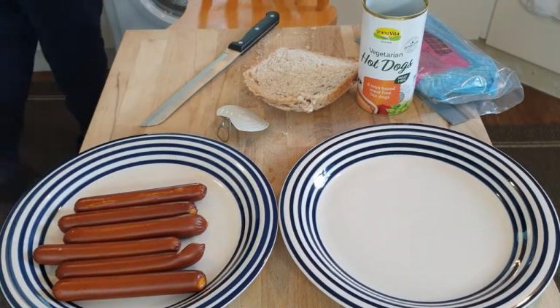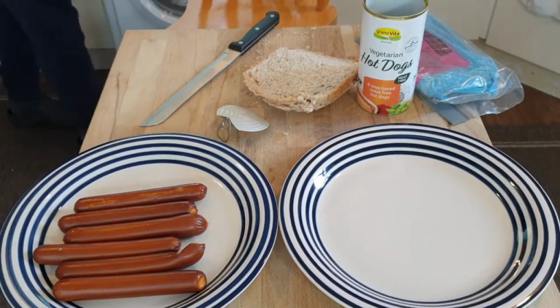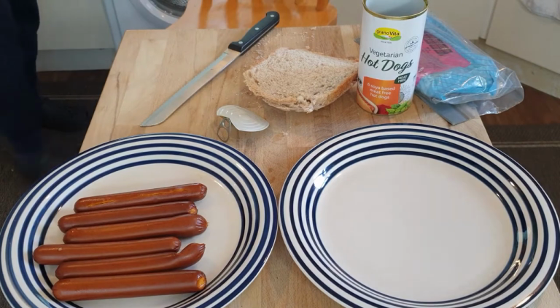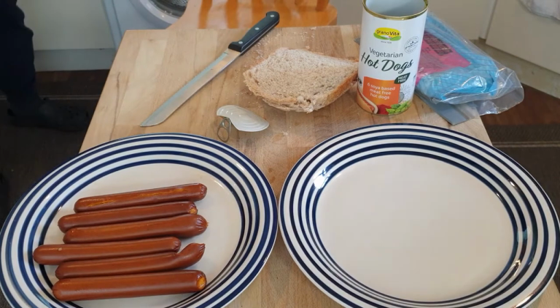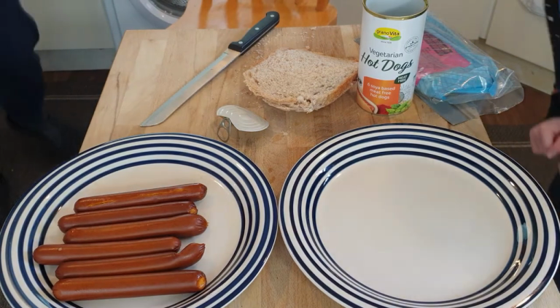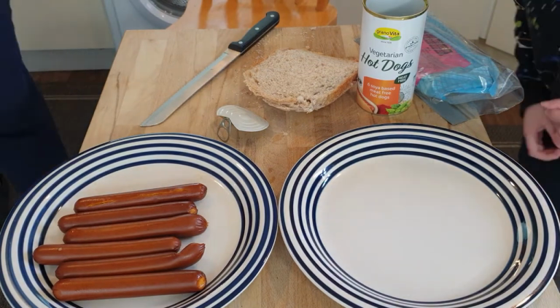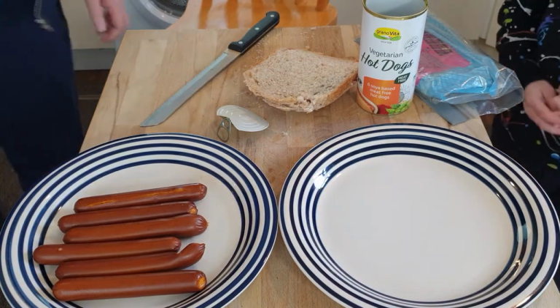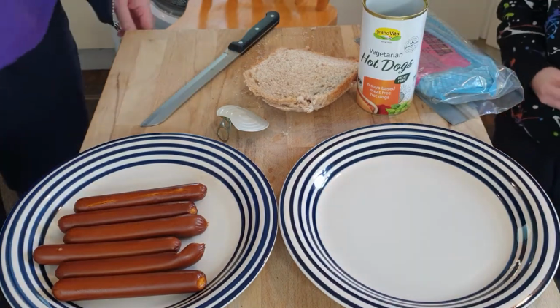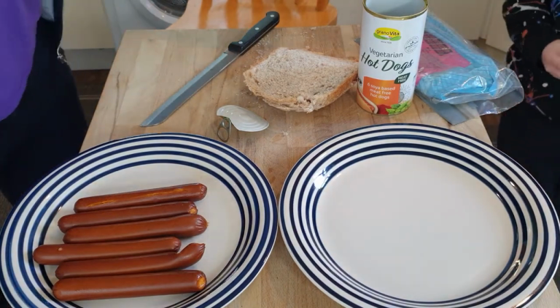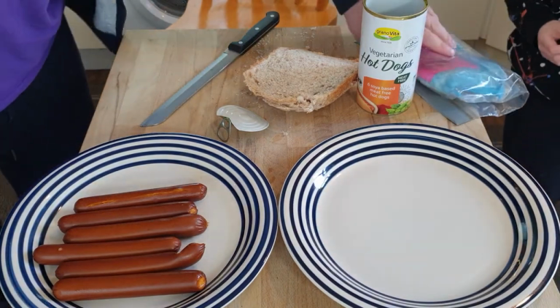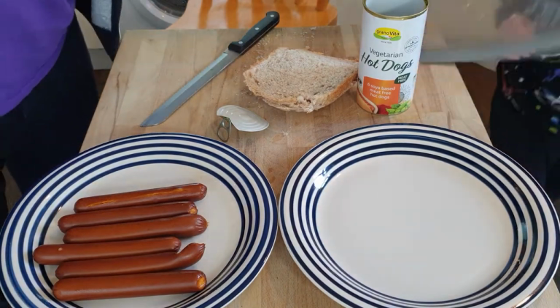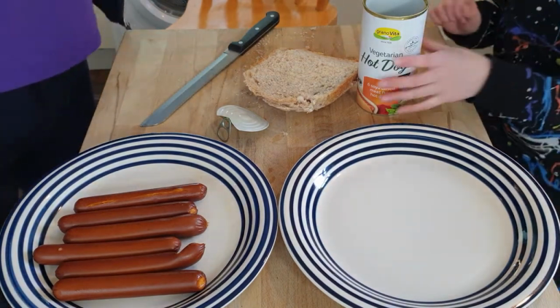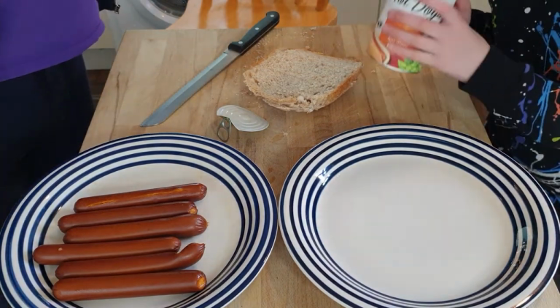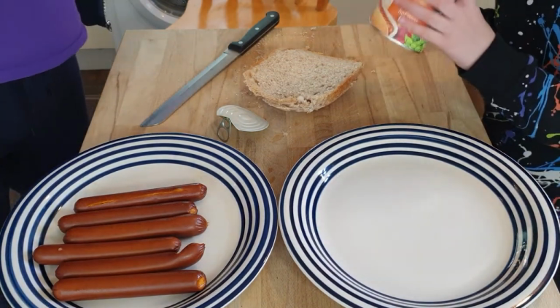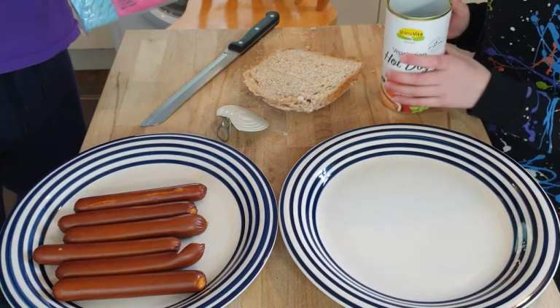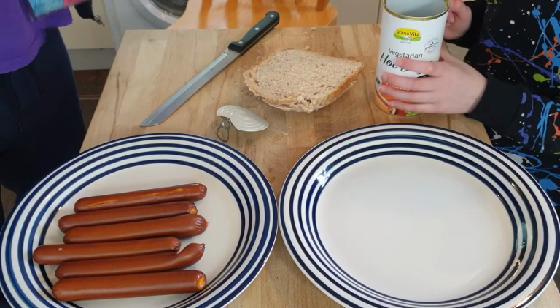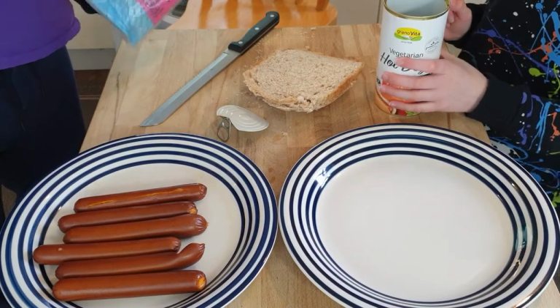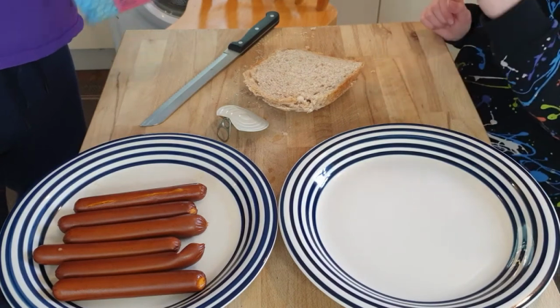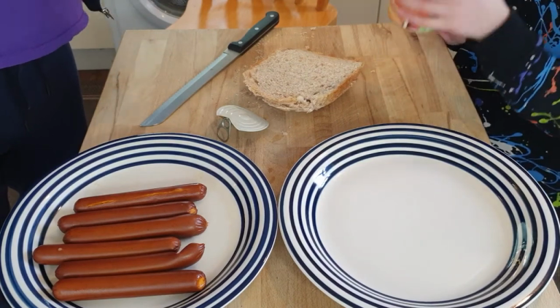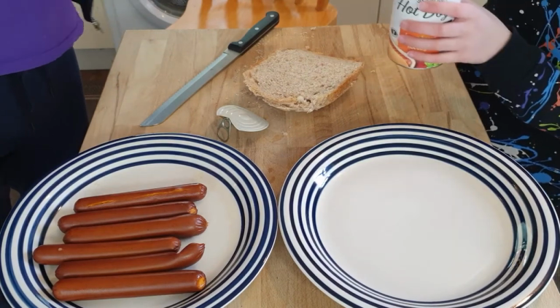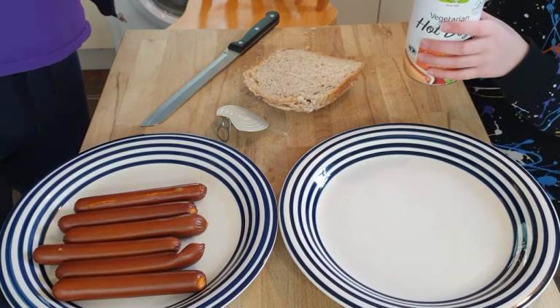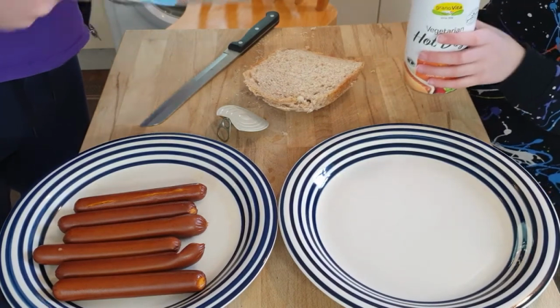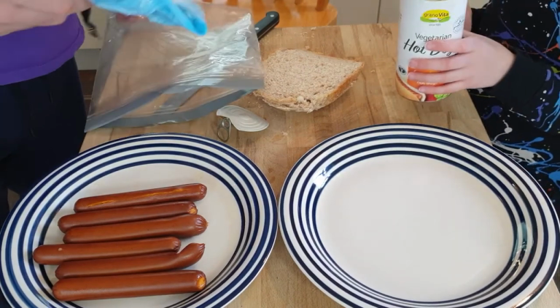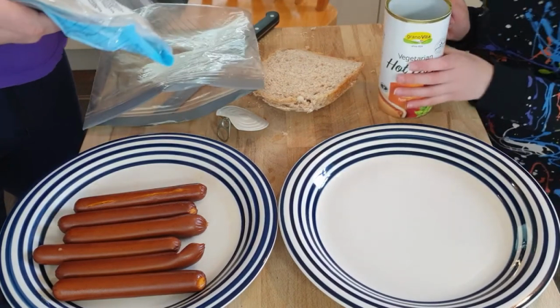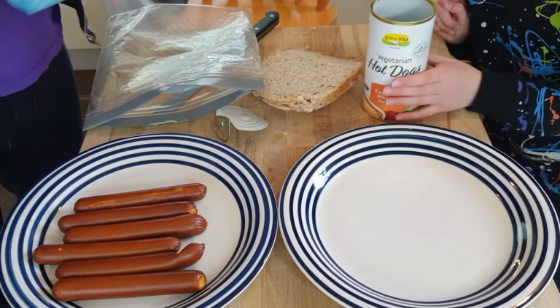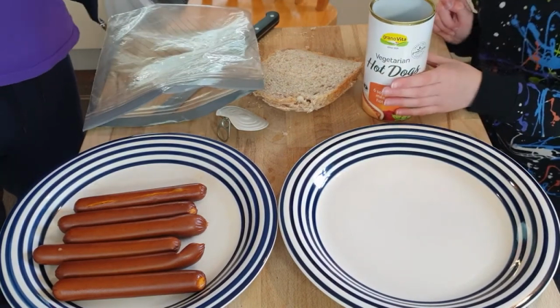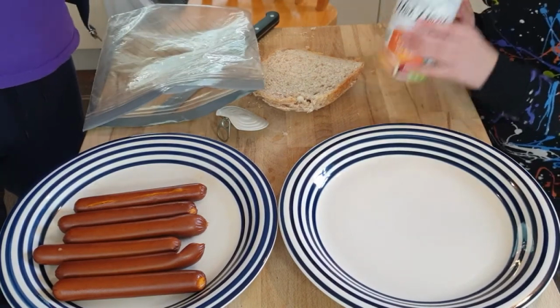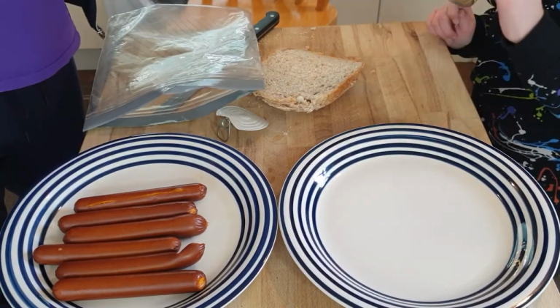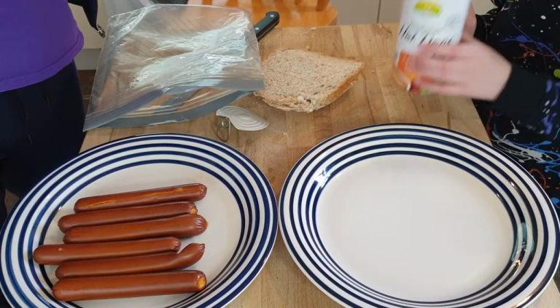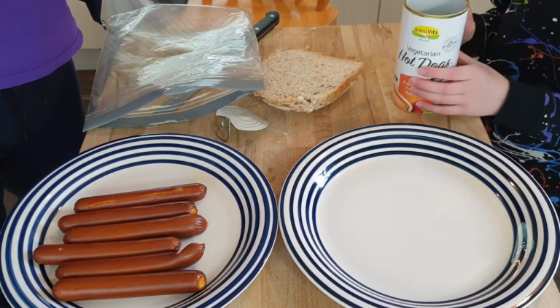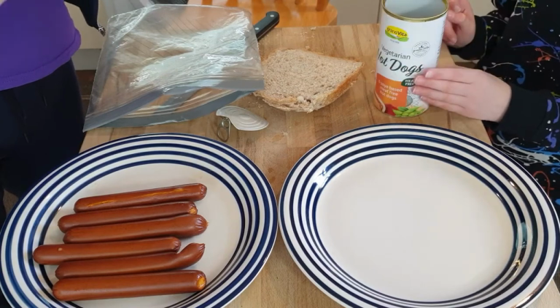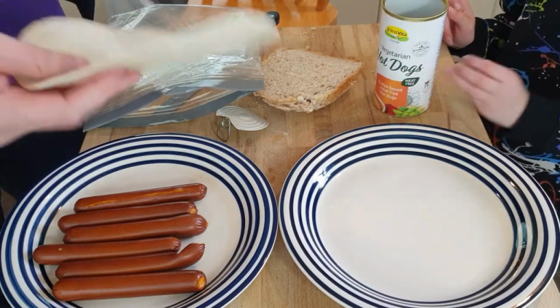We've taken them out of the microwave and here they are. They smell really nice — they're really smoky, aren't they? Mmm, yeah, smells like applewood smoke or something. This has the bread smell to it now — that's because the bread's in front of it.